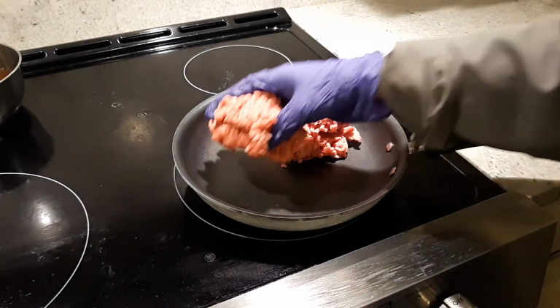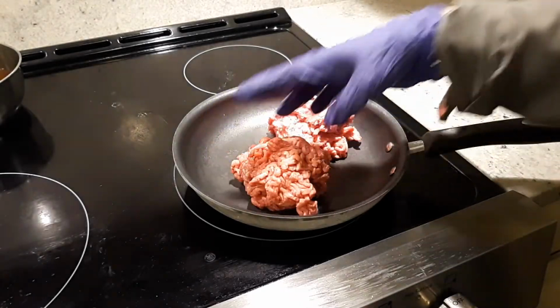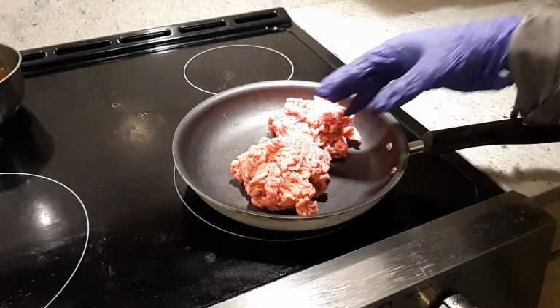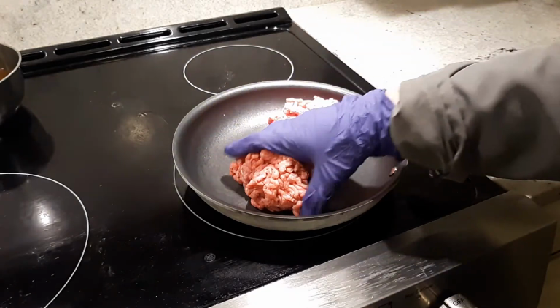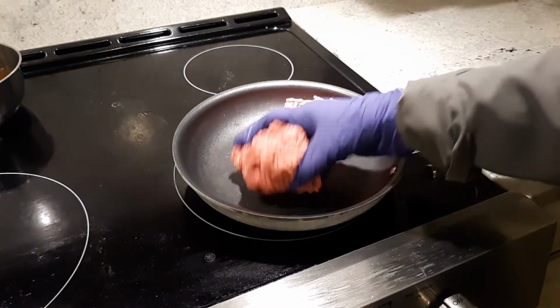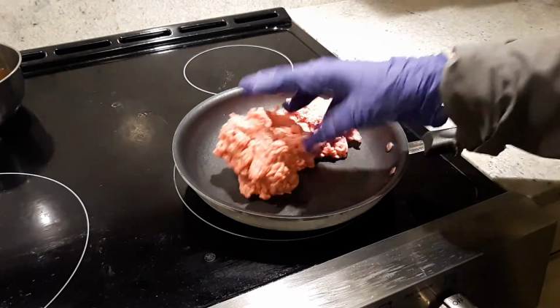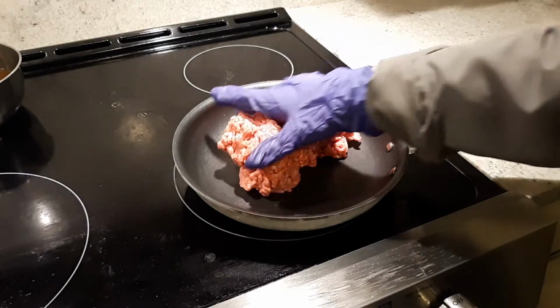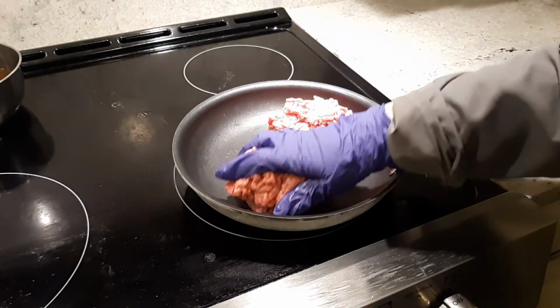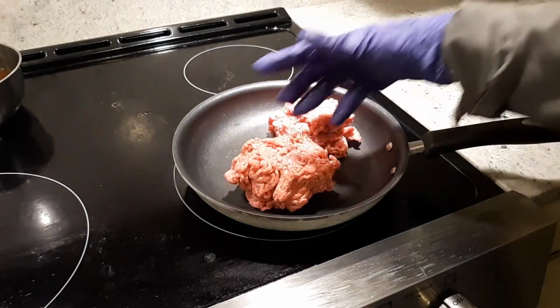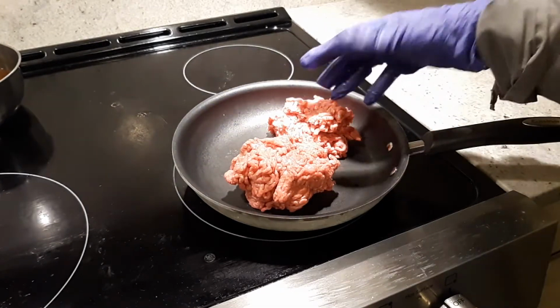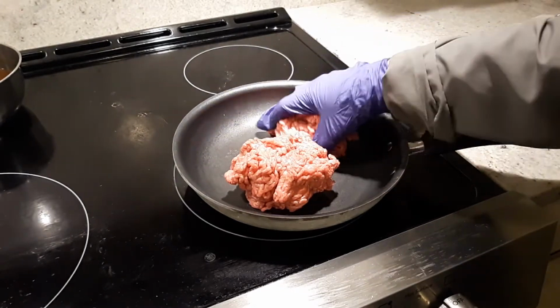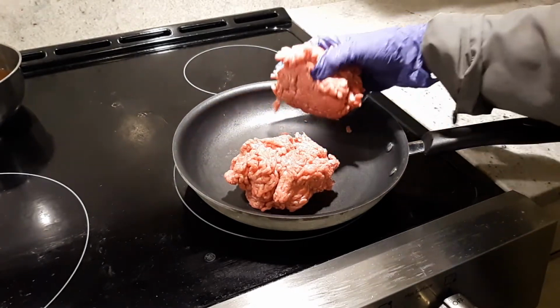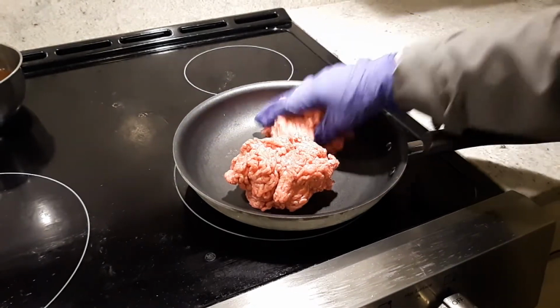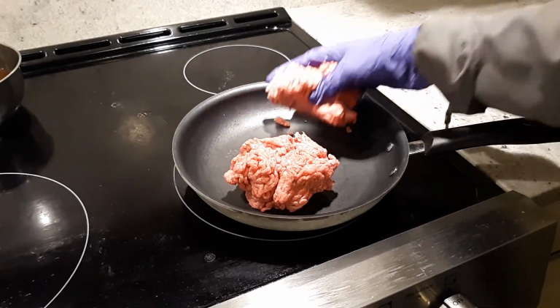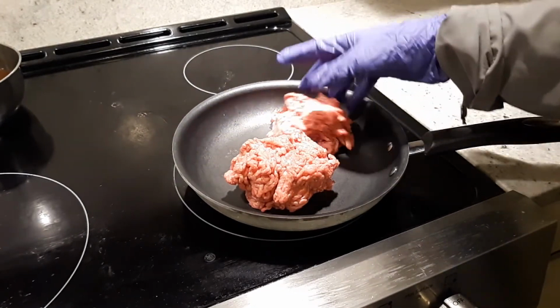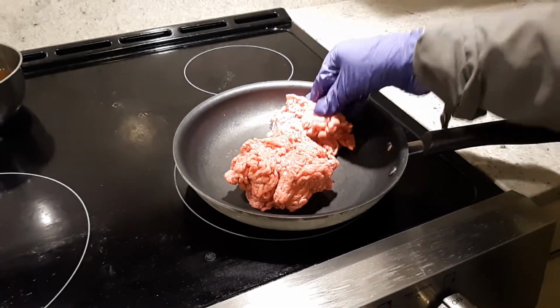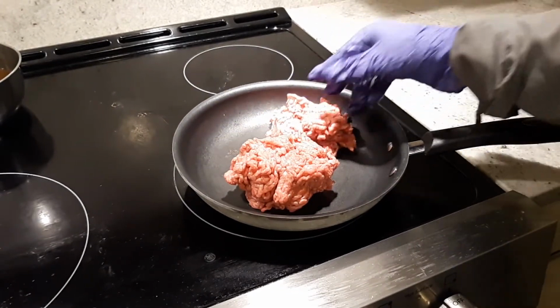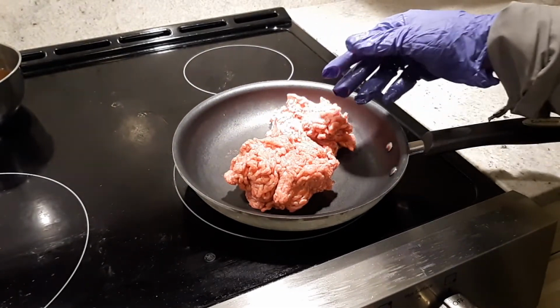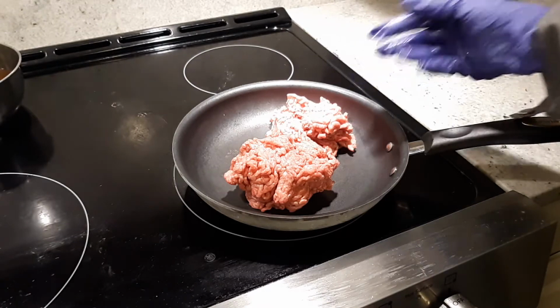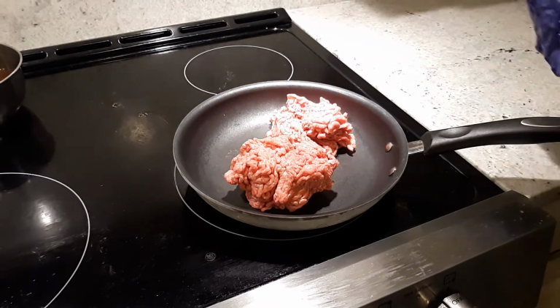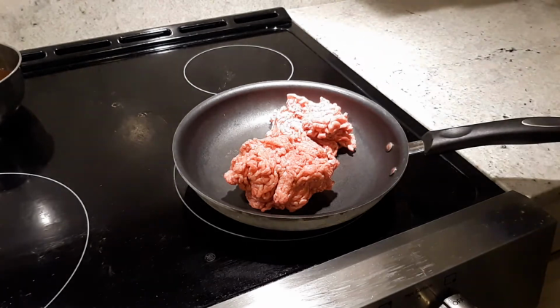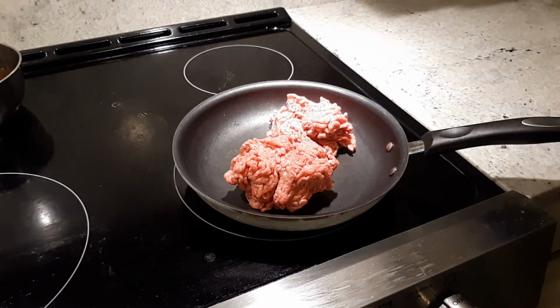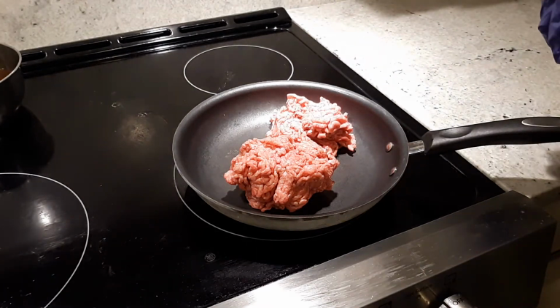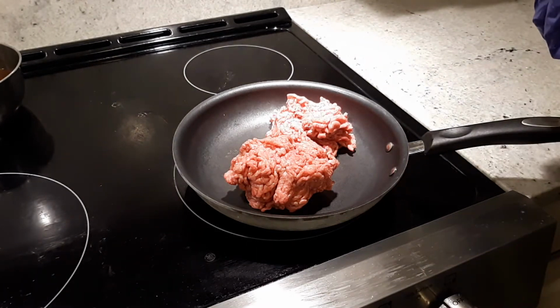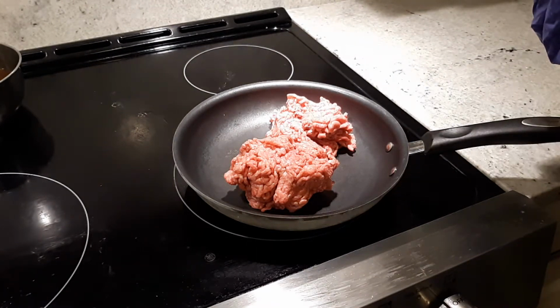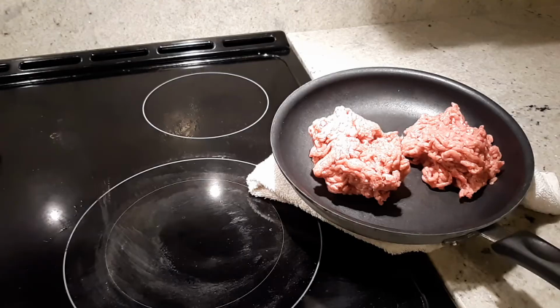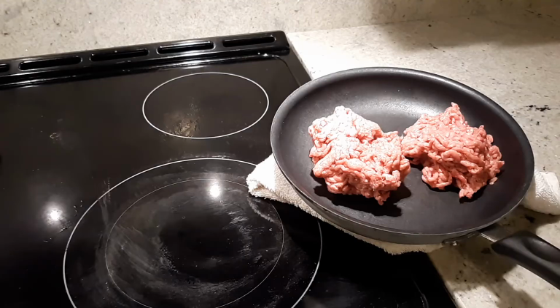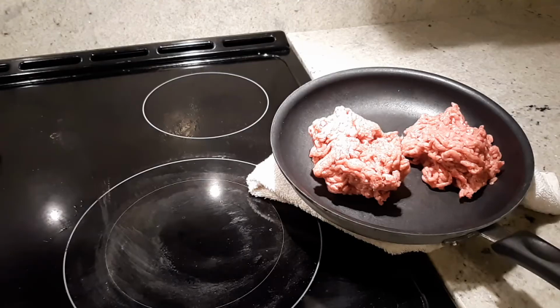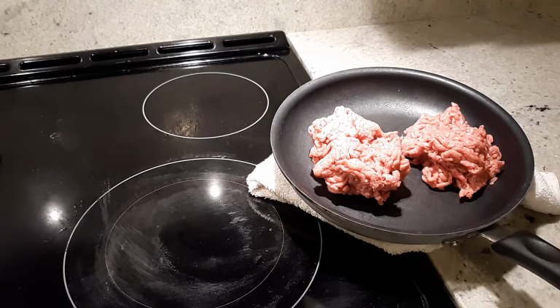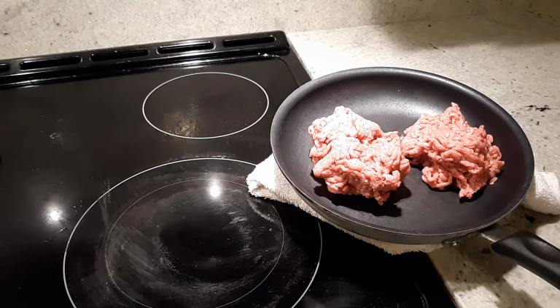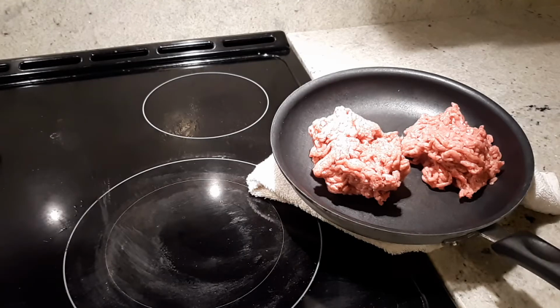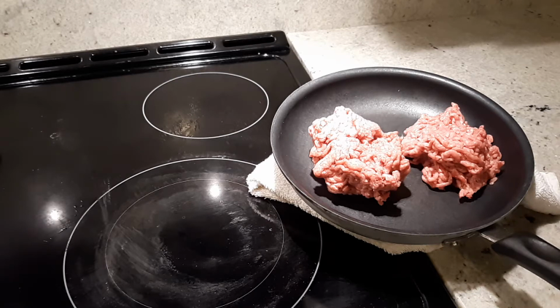First of all, ground meat is from a natural store that has 80% fat — oh sorry, I mean 85% lean, not fat.